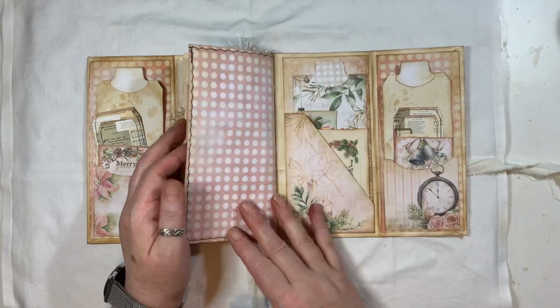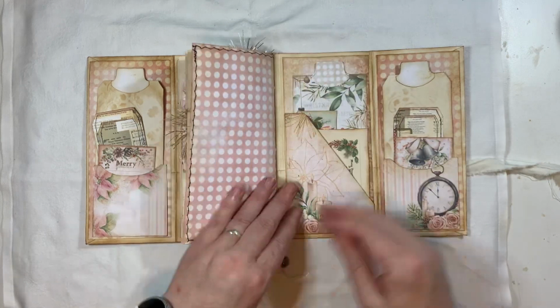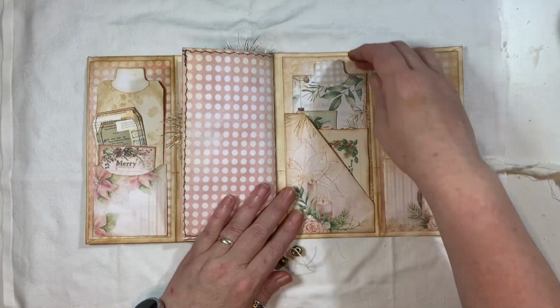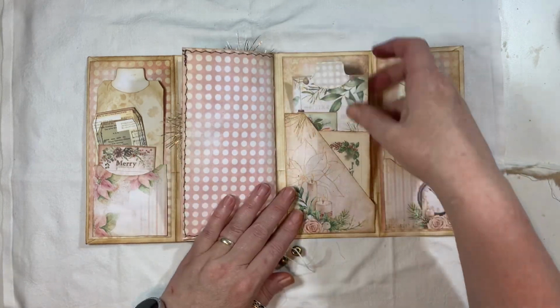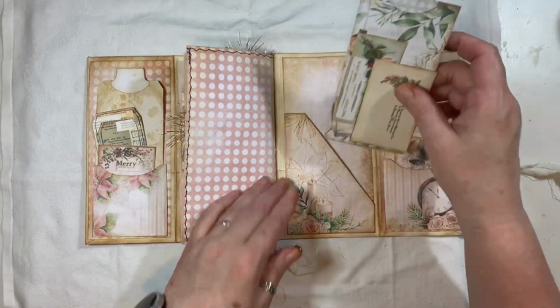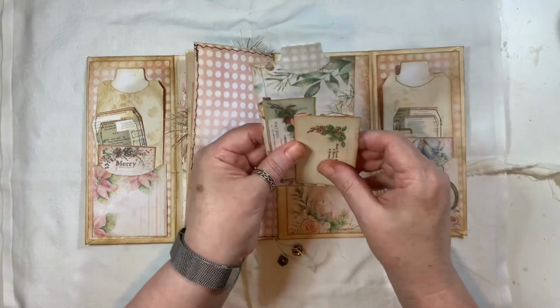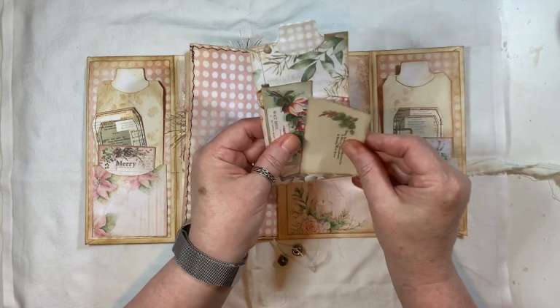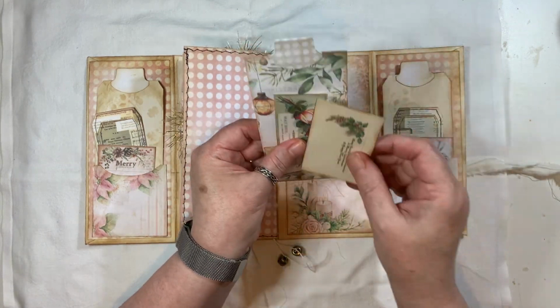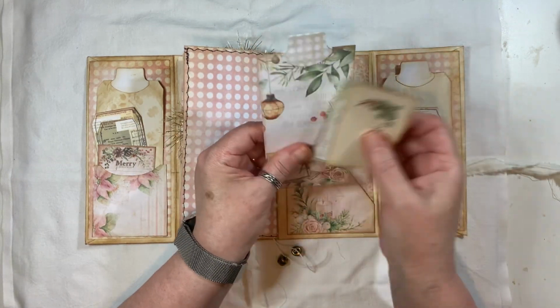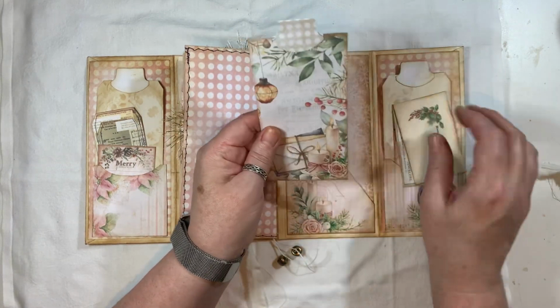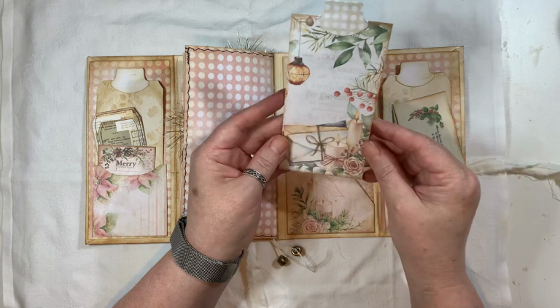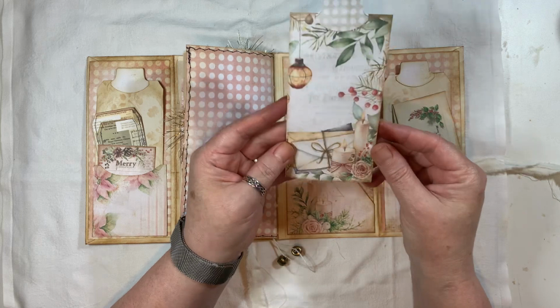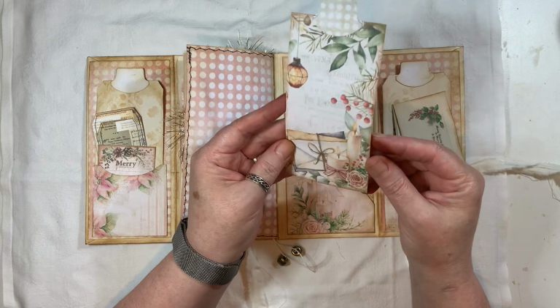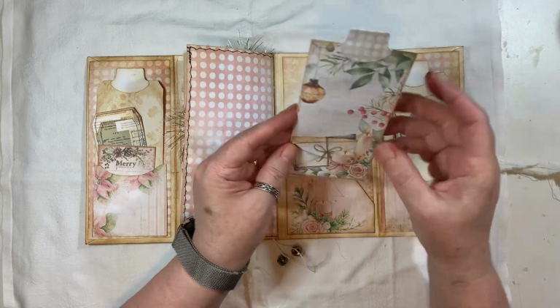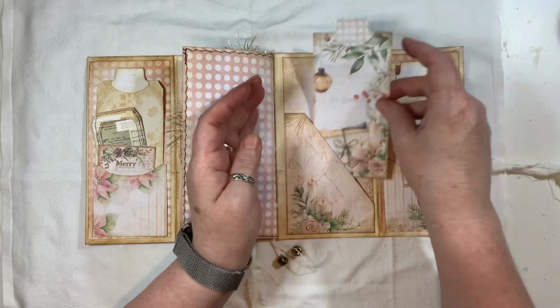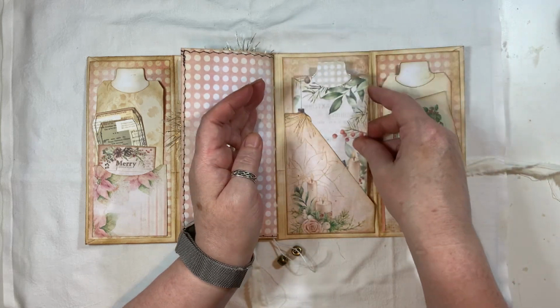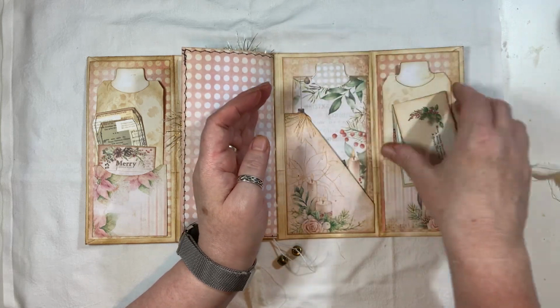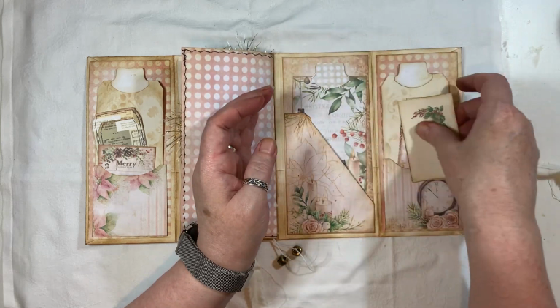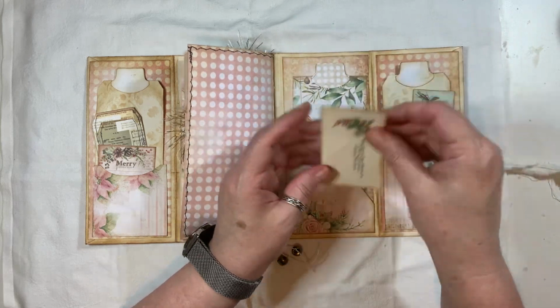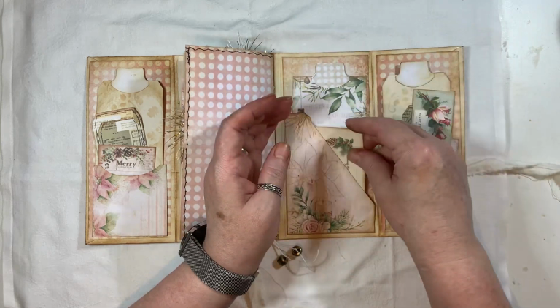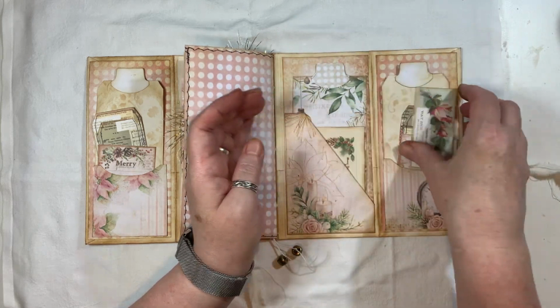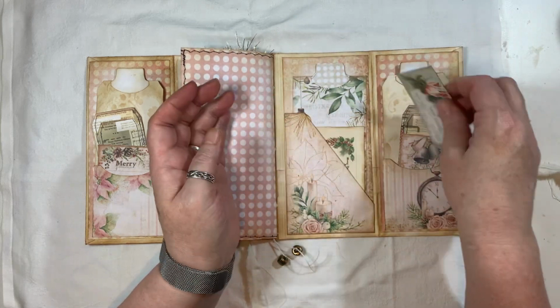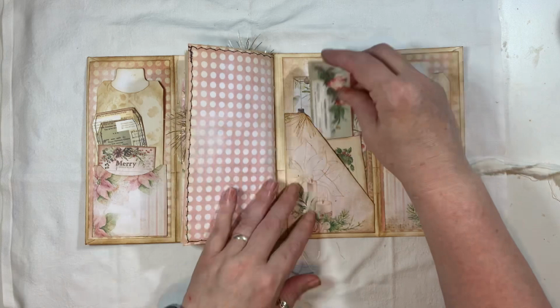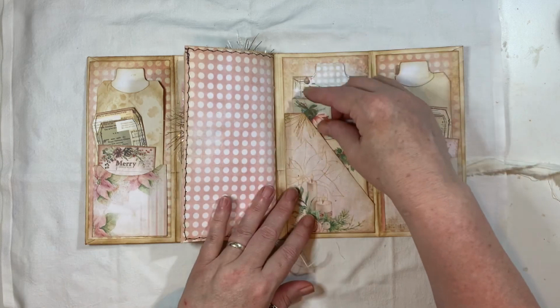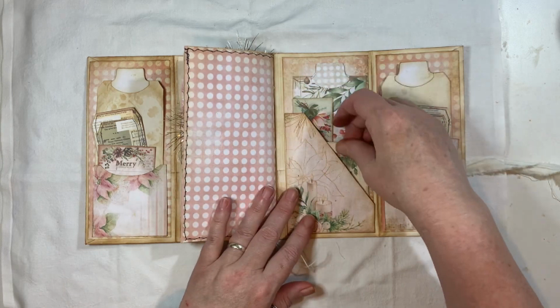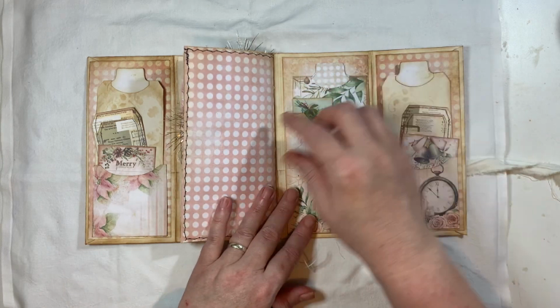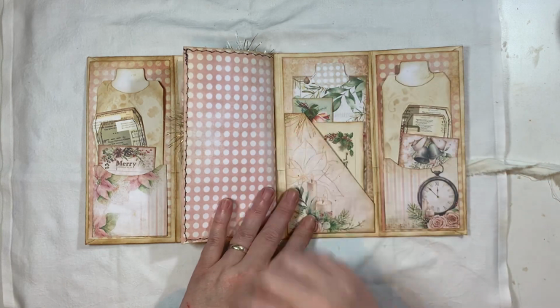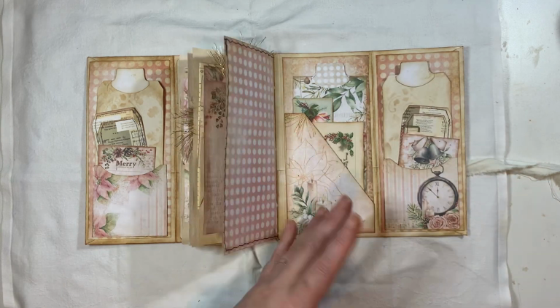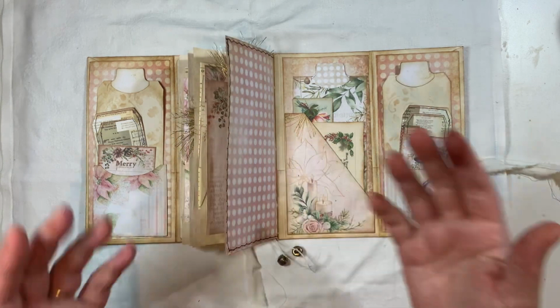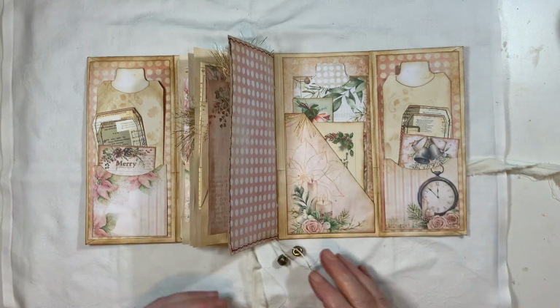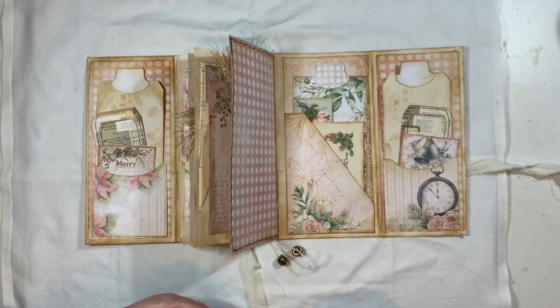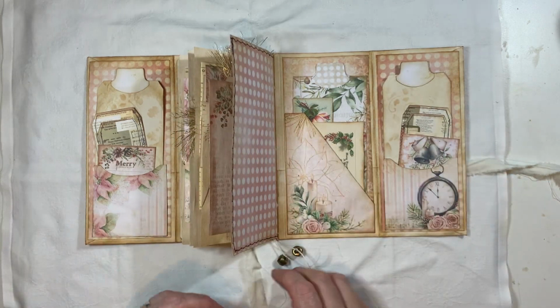And then here we have pockets, some ephemera, a tag from the kit. I do like the polka dots — and you could use that any time of the year, to be honest.